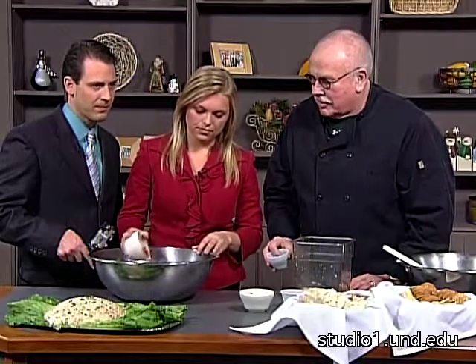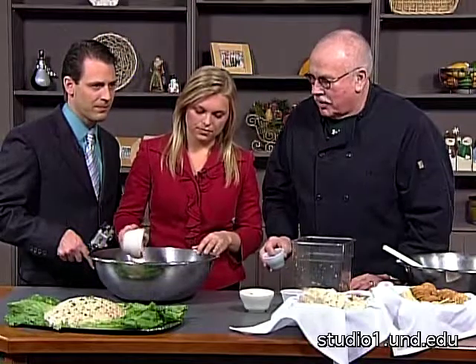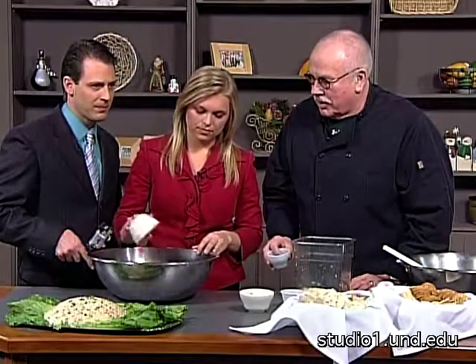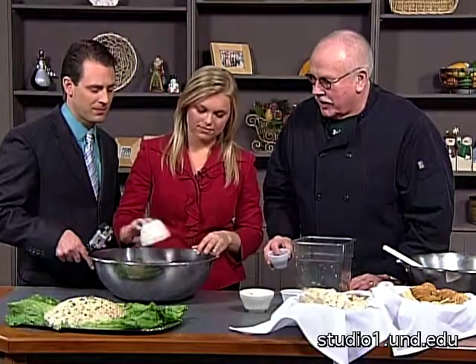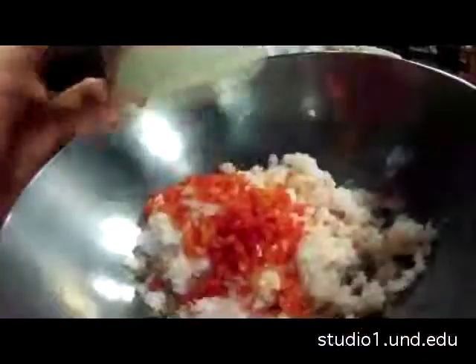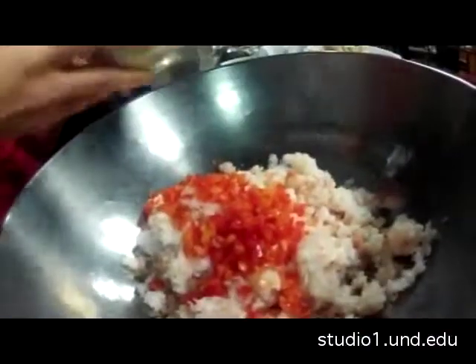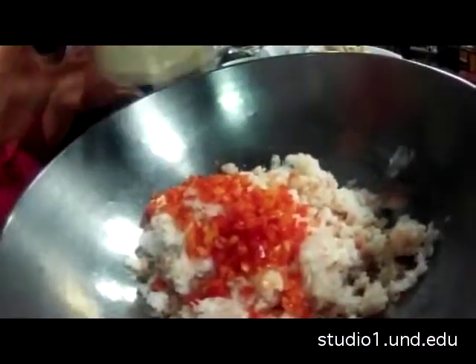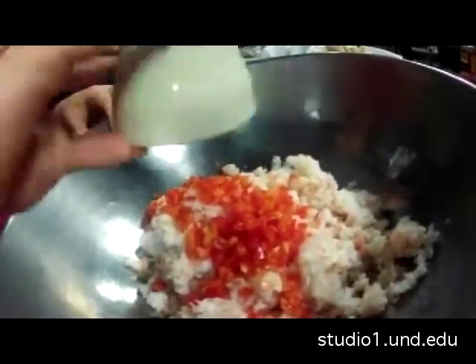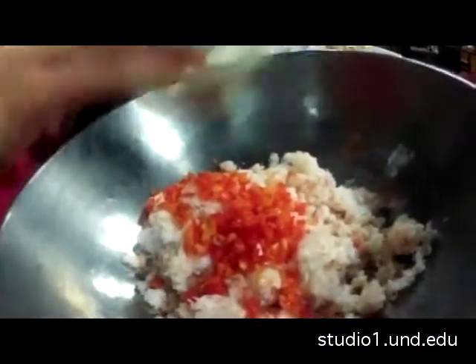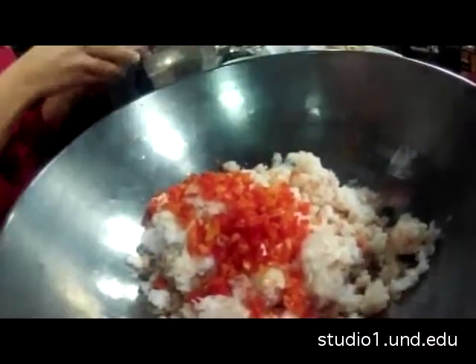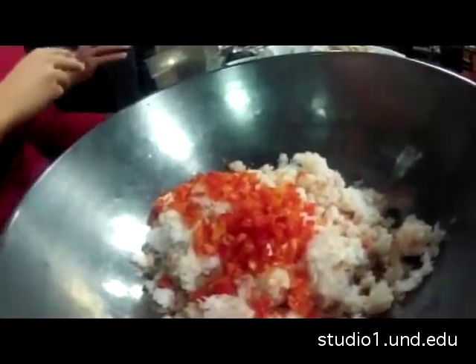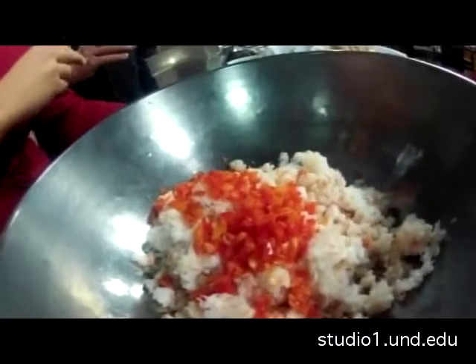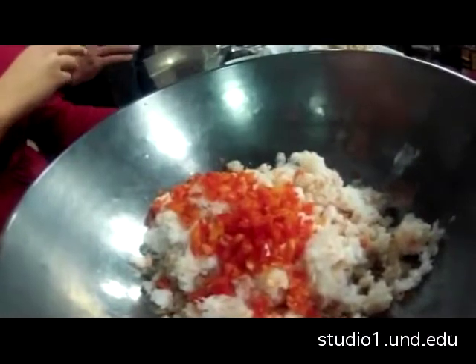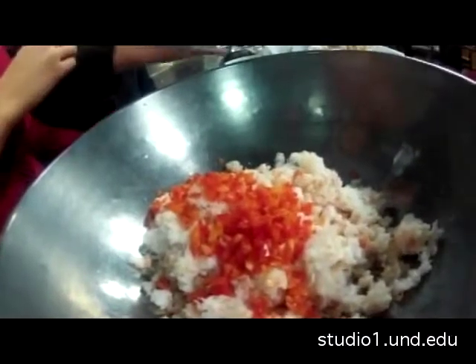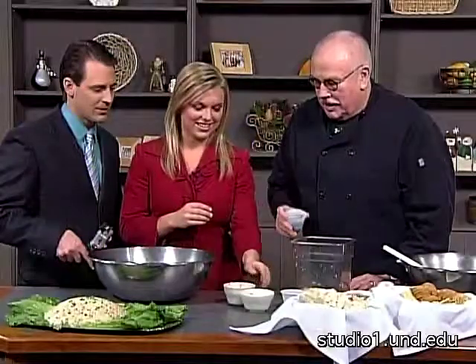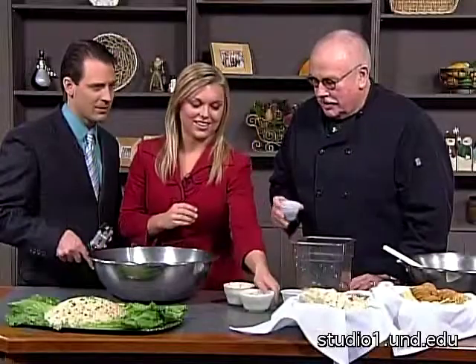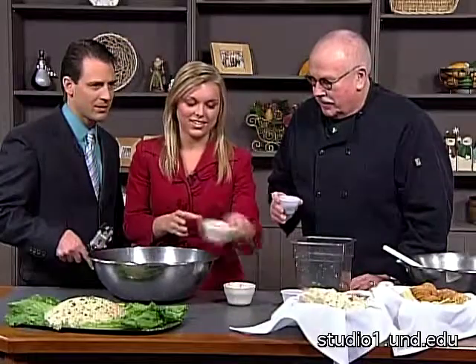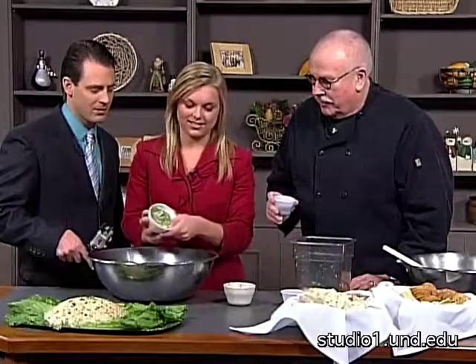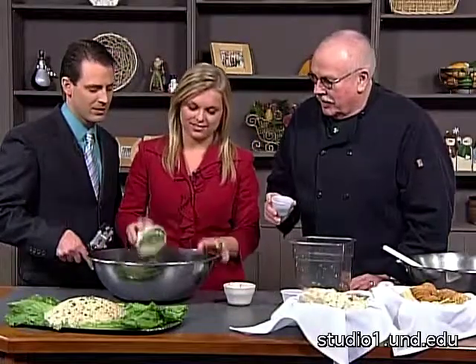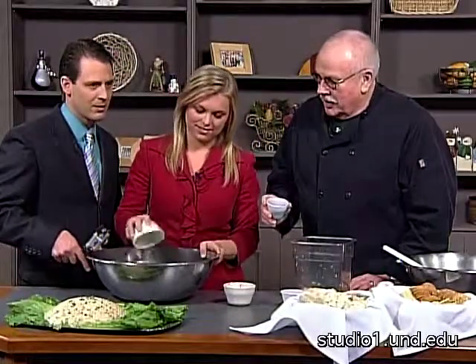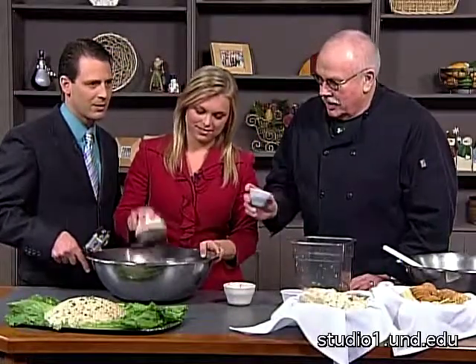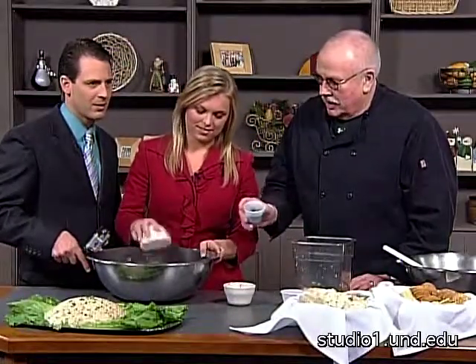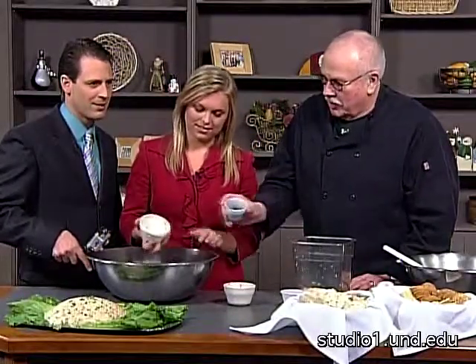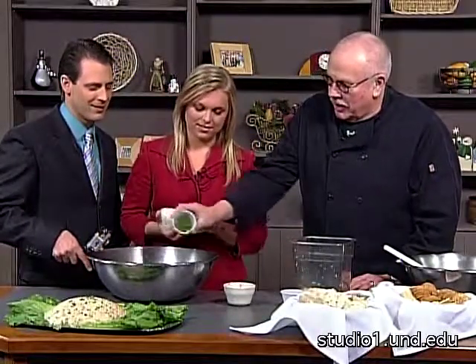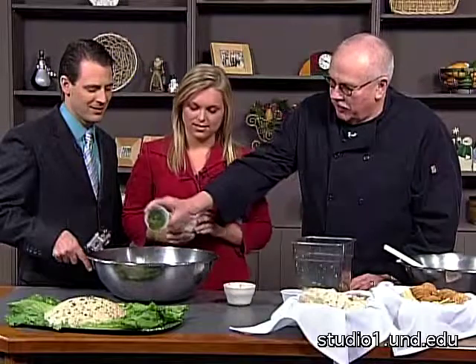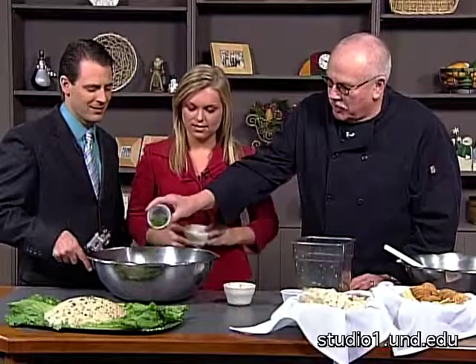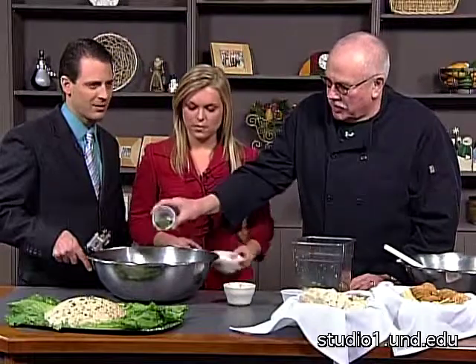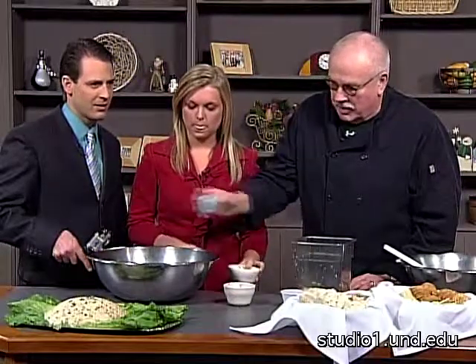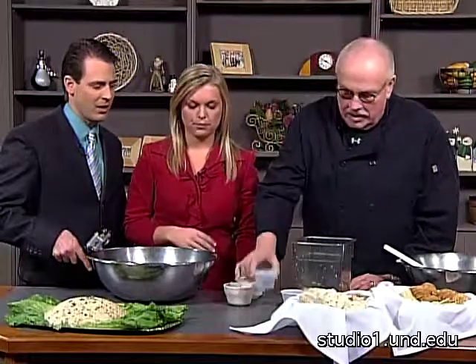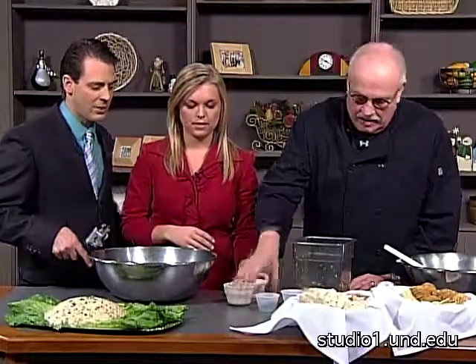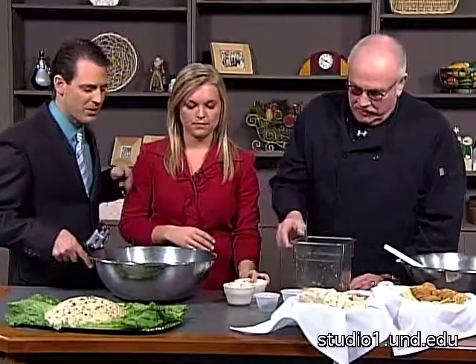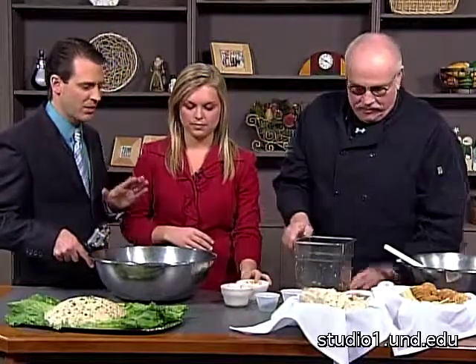Don't be shy — dump the green onions in. And then we'll put about half of this parsley in. Okay, let's back up just a little bit.